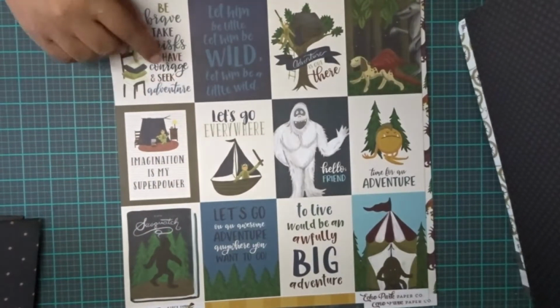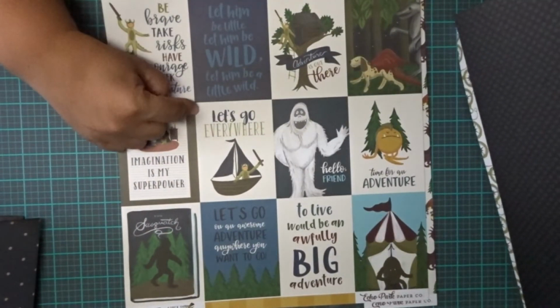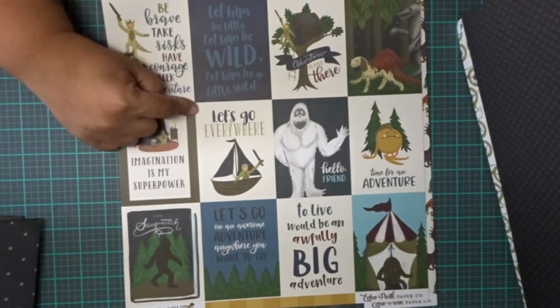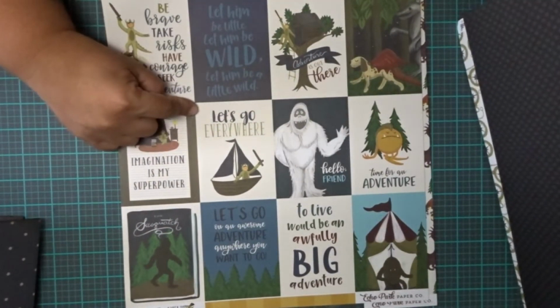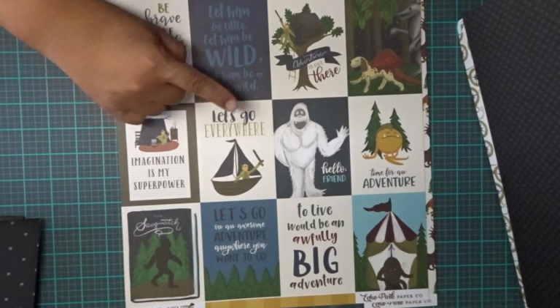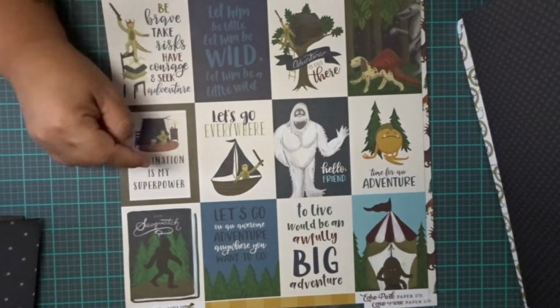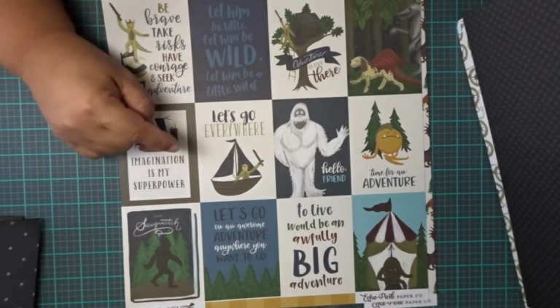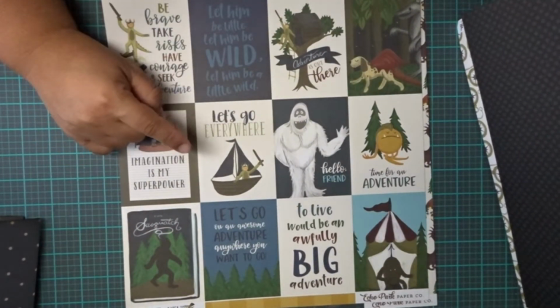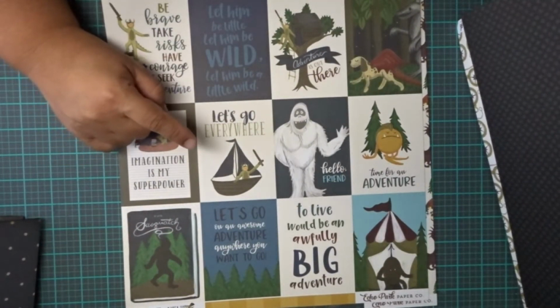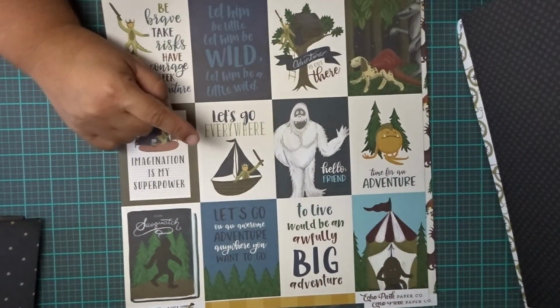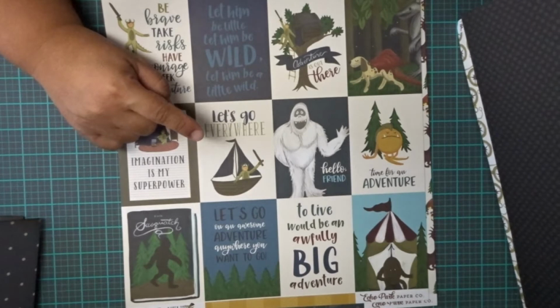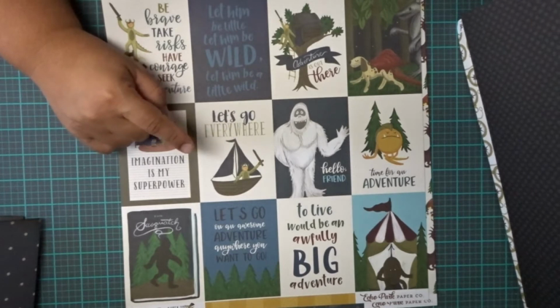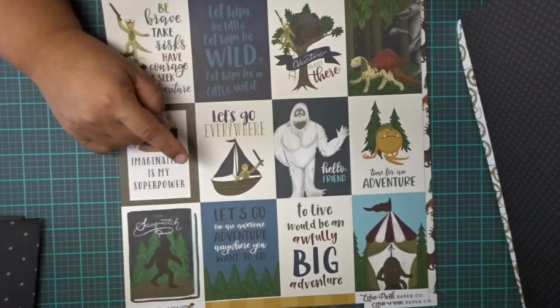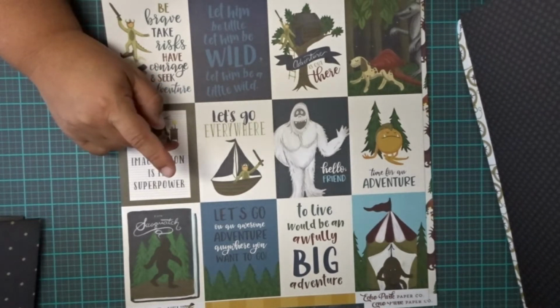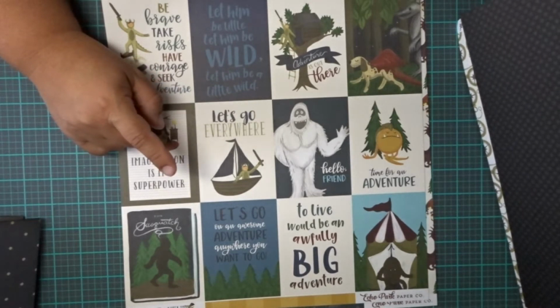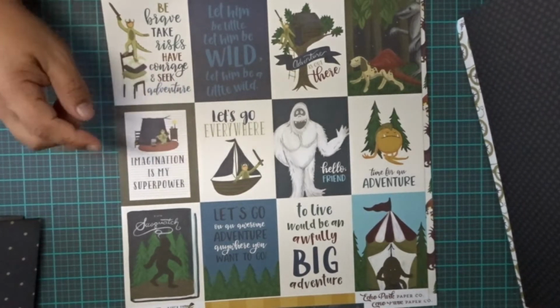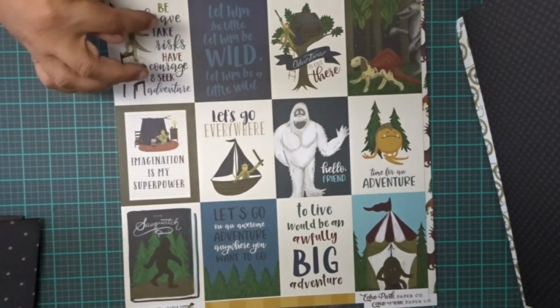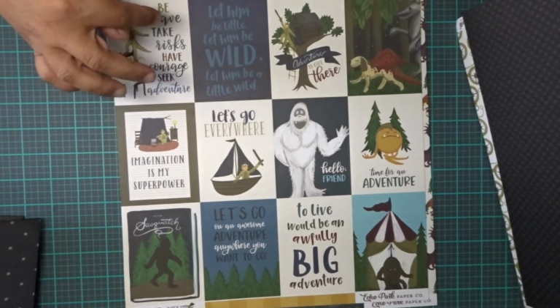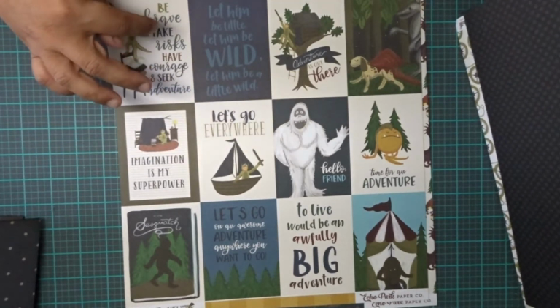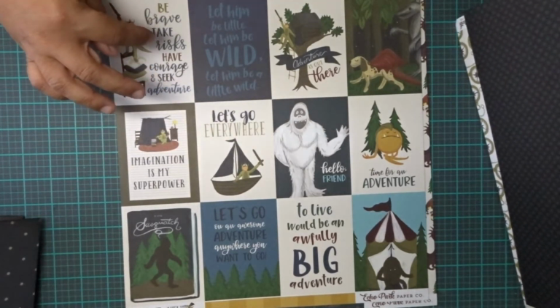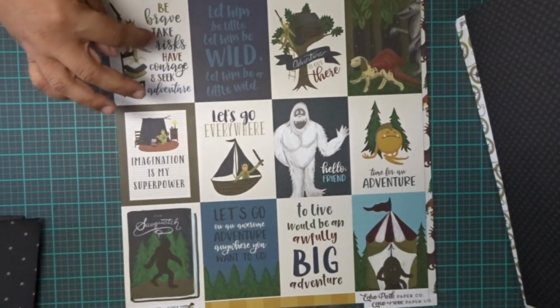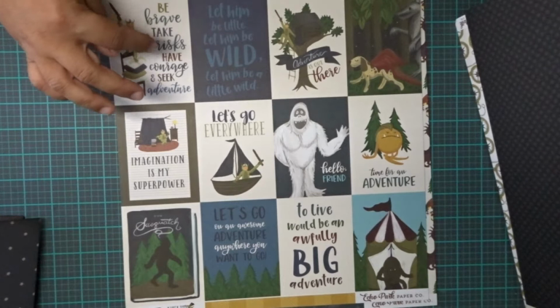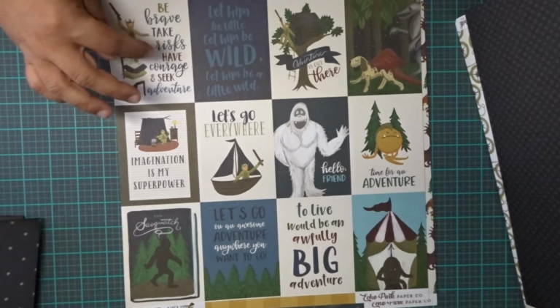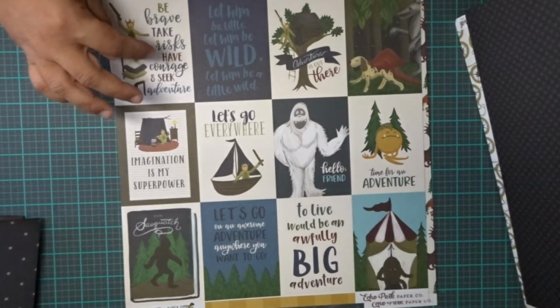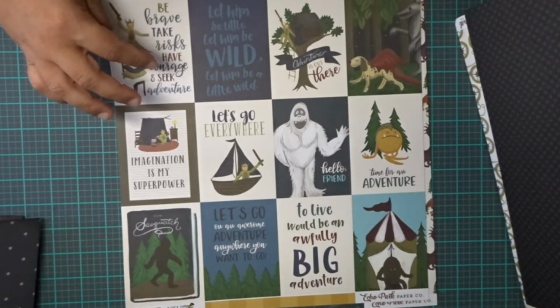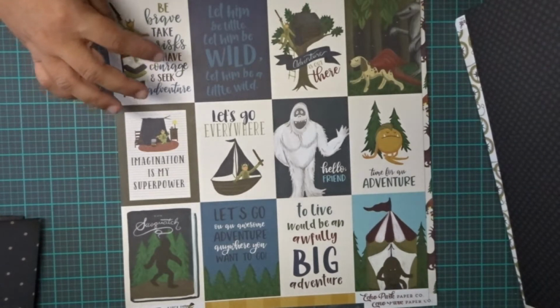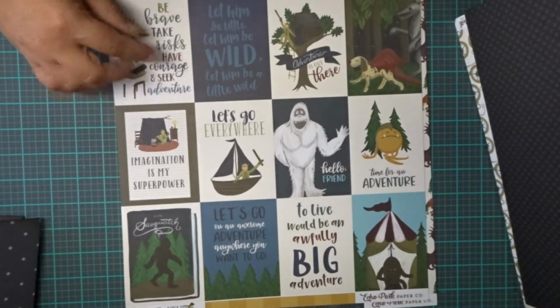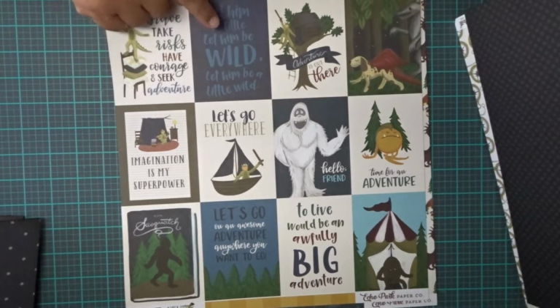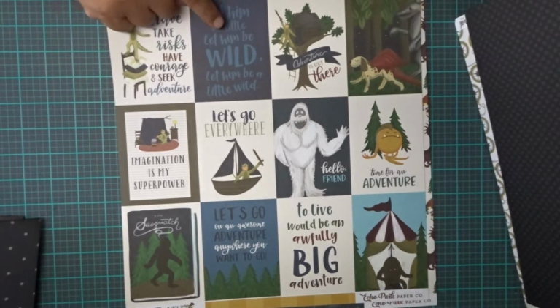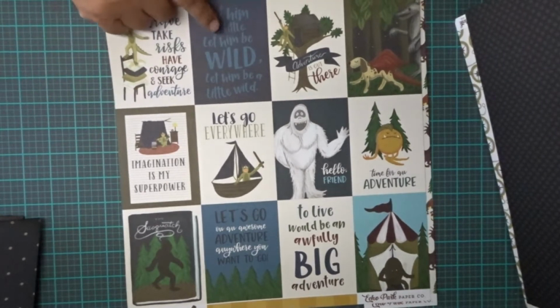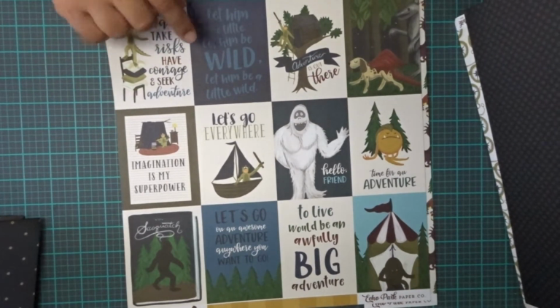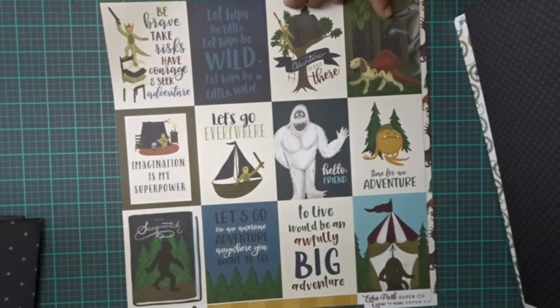Here's just some more little cut-aparts. It says: Hello friends. To live would be an awful big adventure. Let him be little. Let him be wild. Let him be a little wild. That's right here. But they're cute.